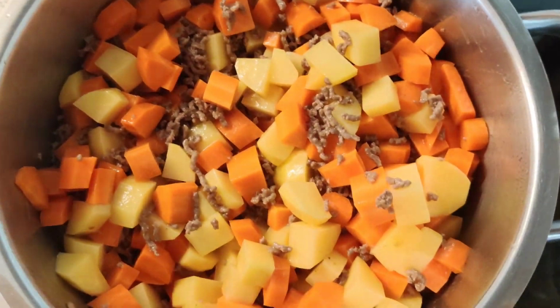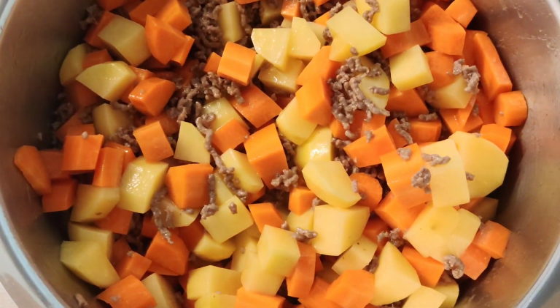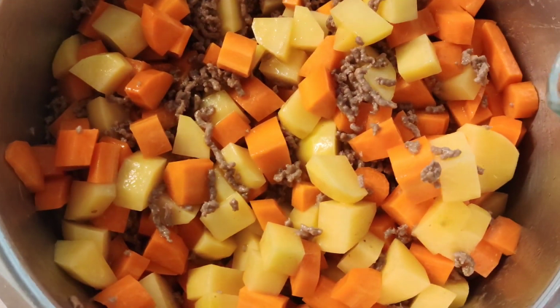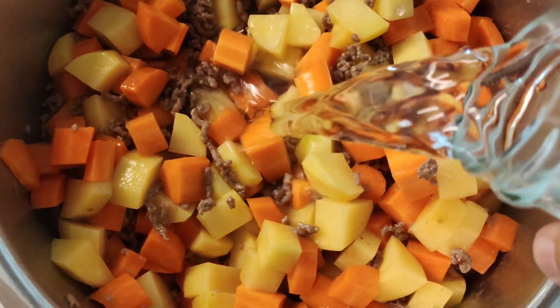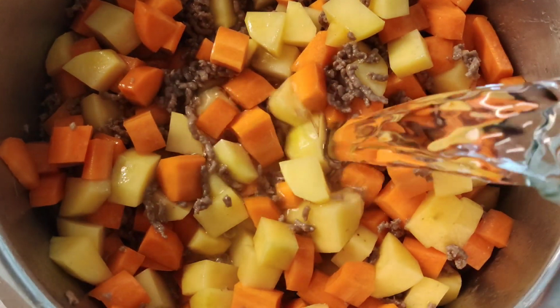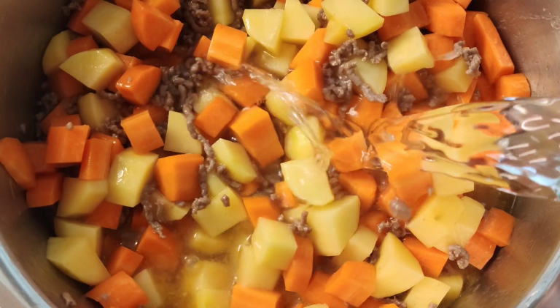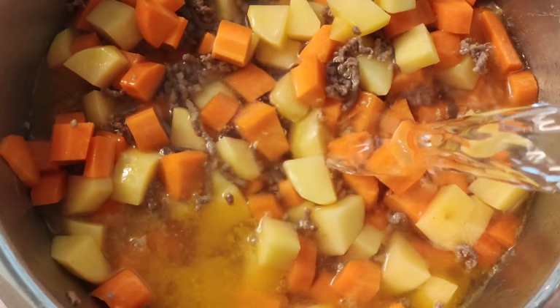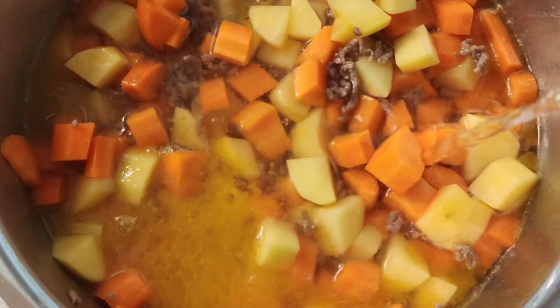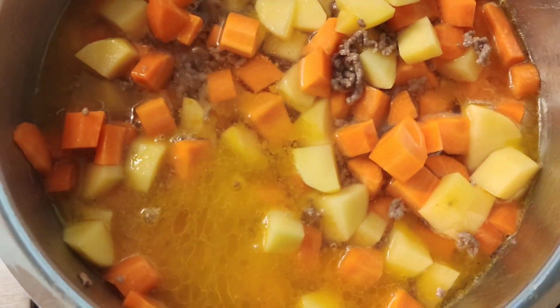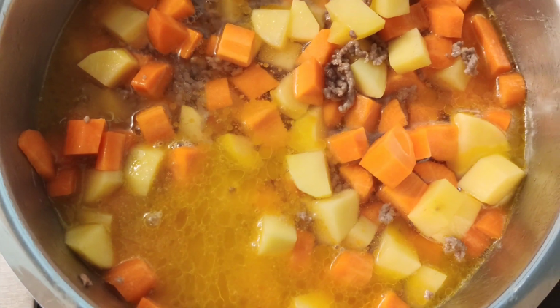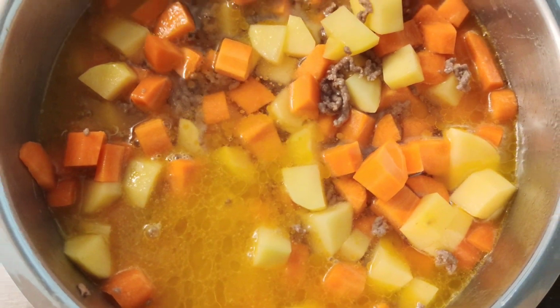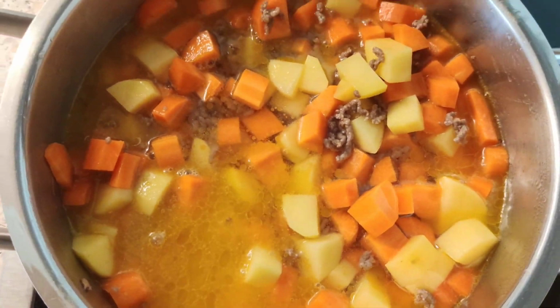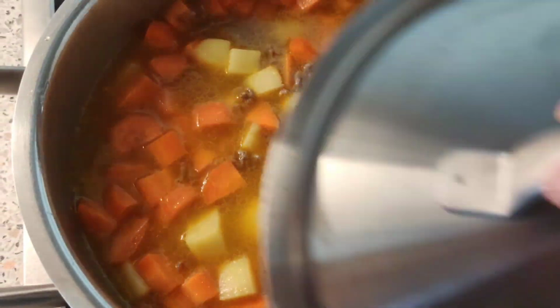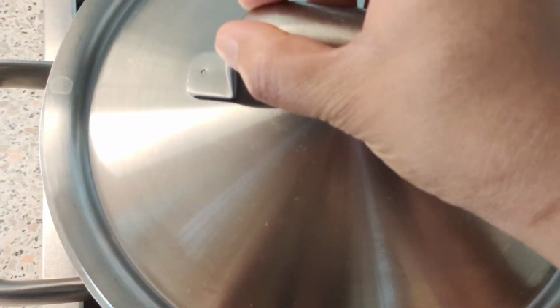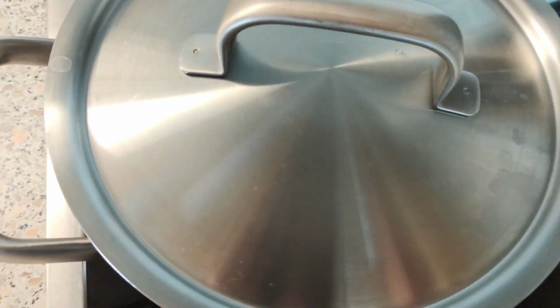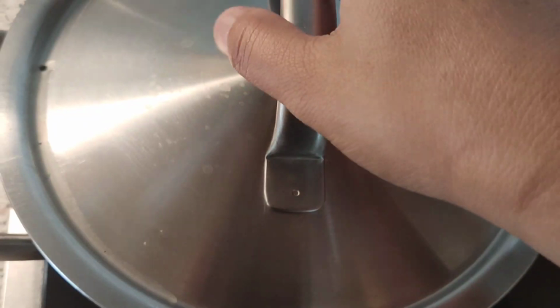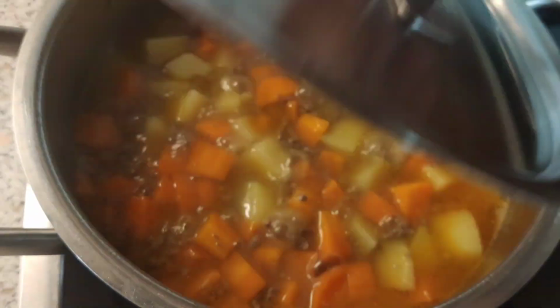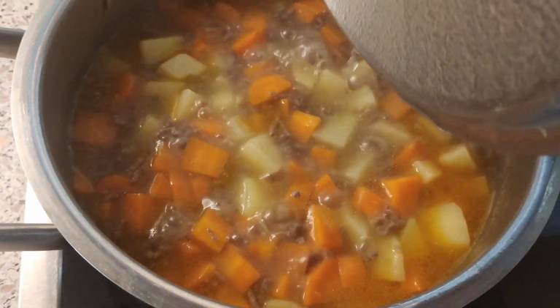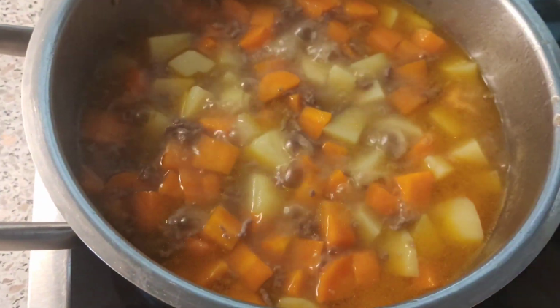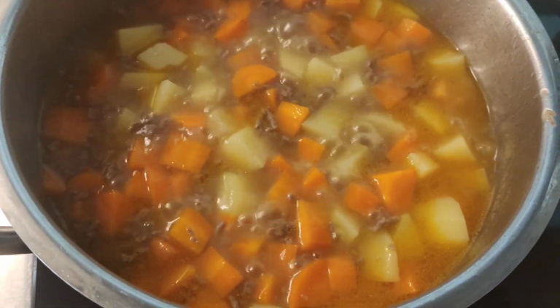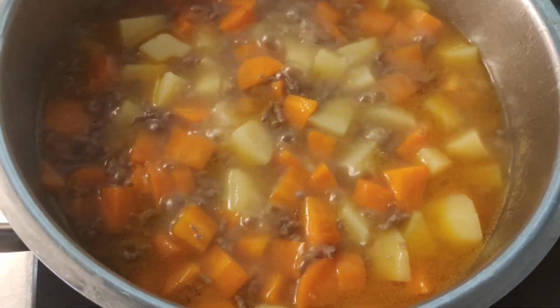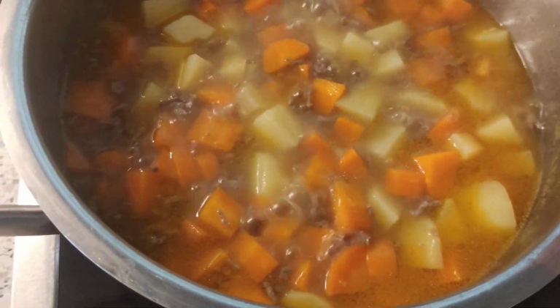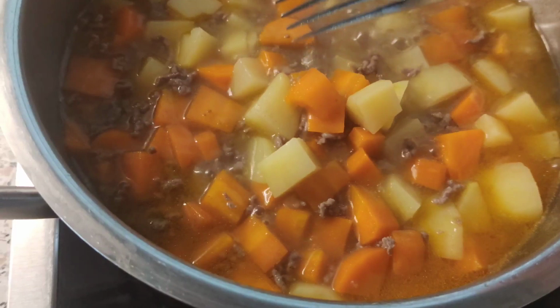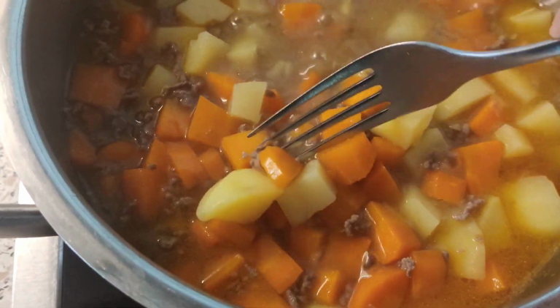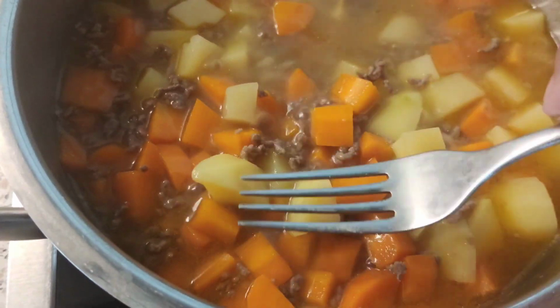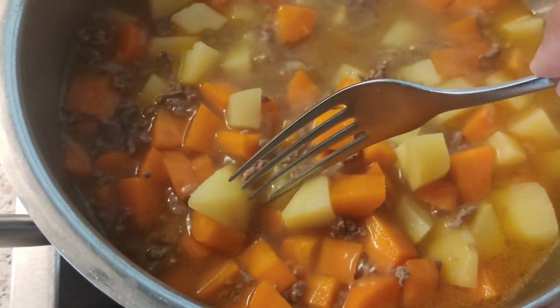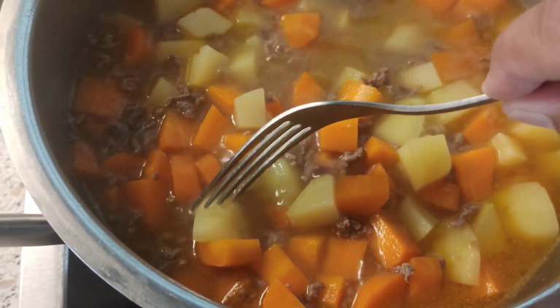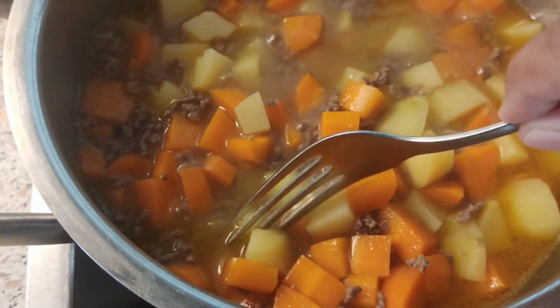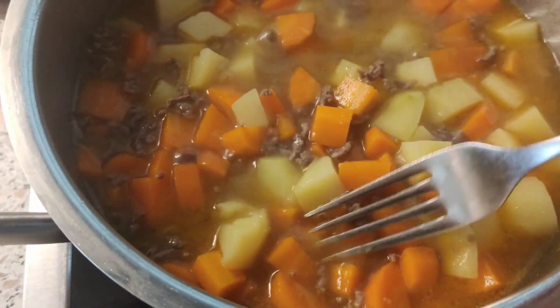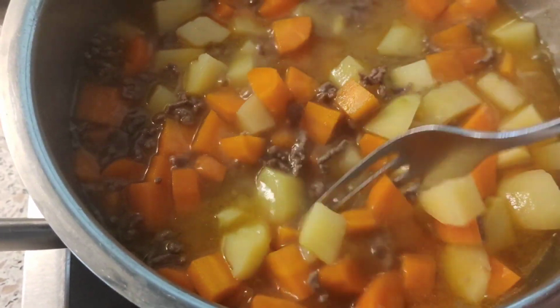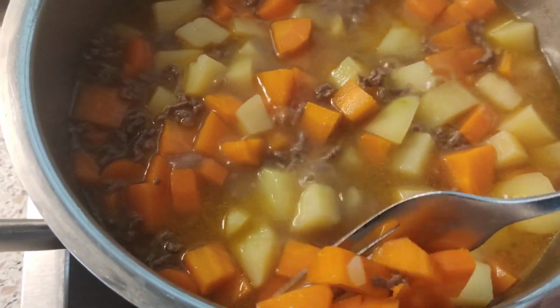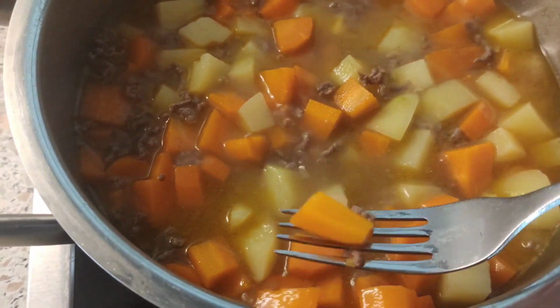Add enough water to cover the veggies, then cook until the vegetables are tender. Just check on it, and once done it's ready for the next step.